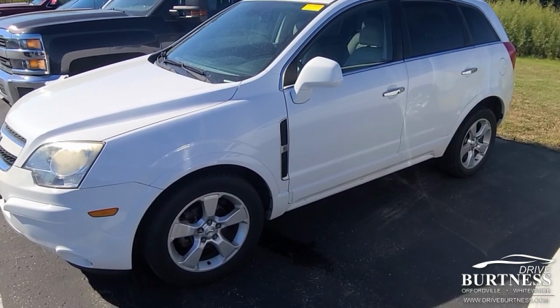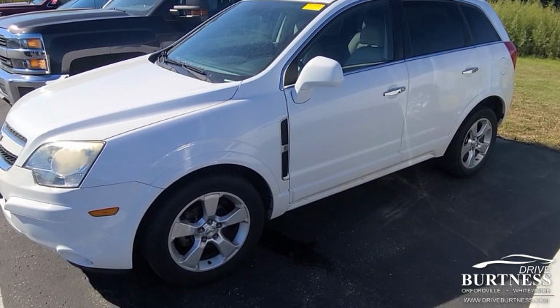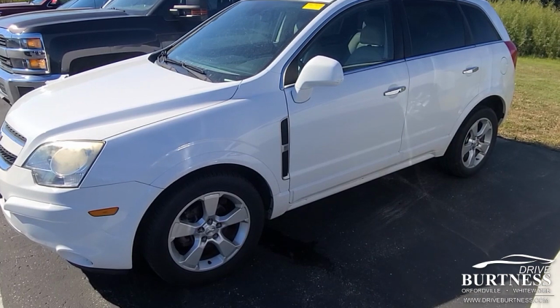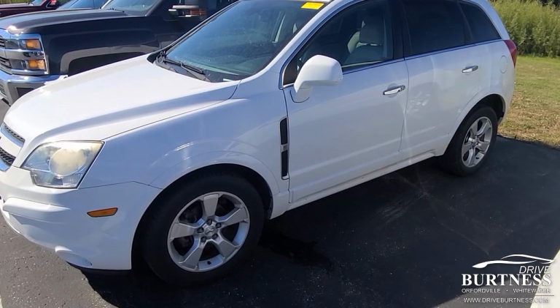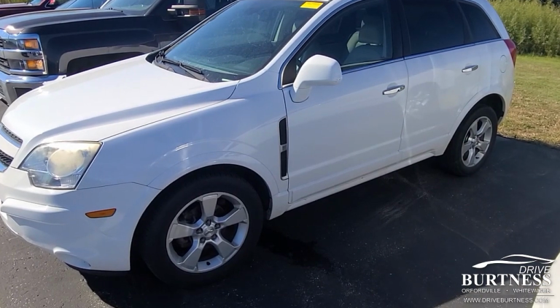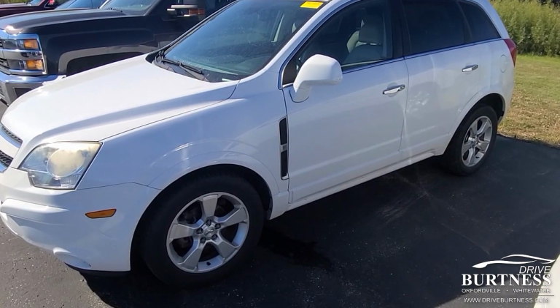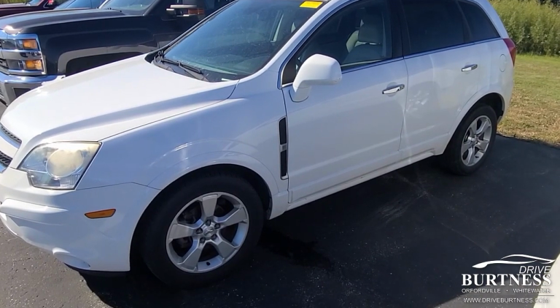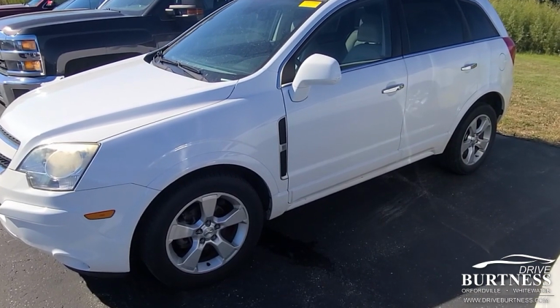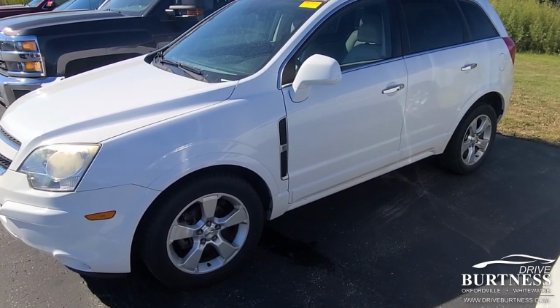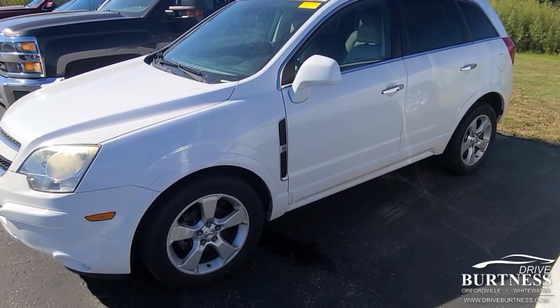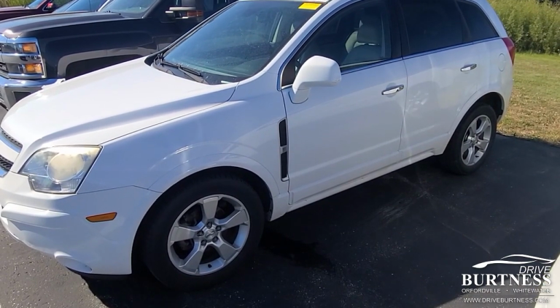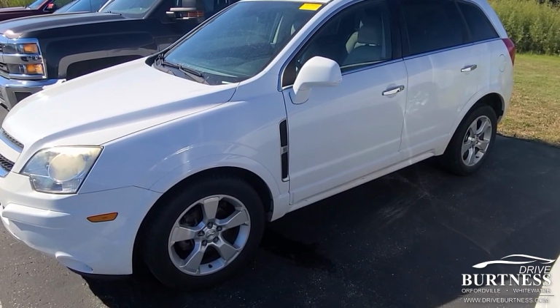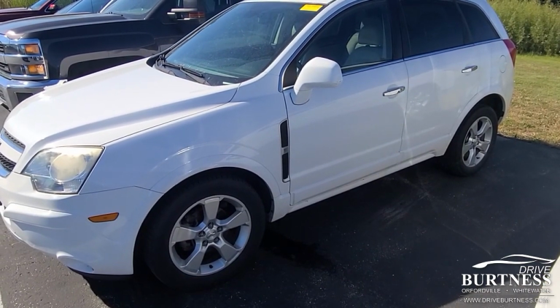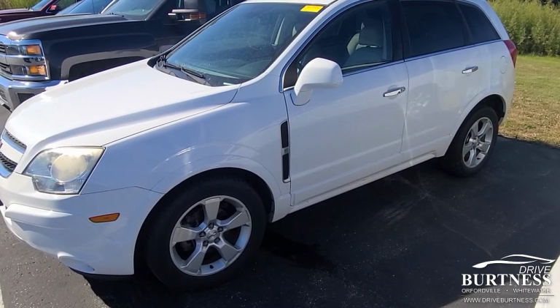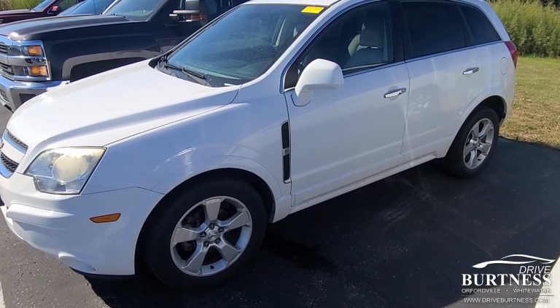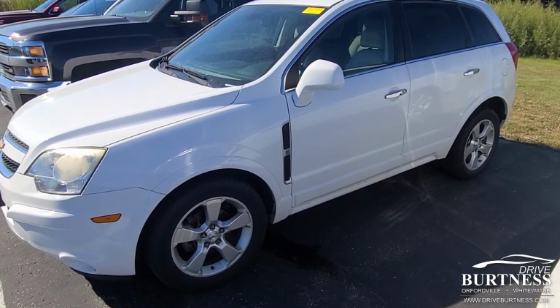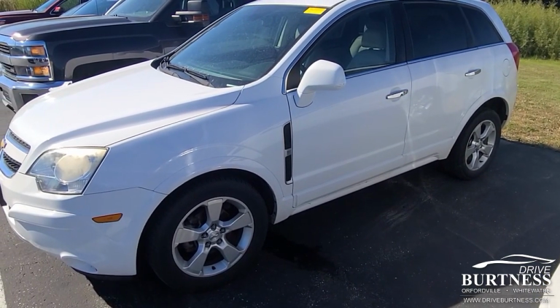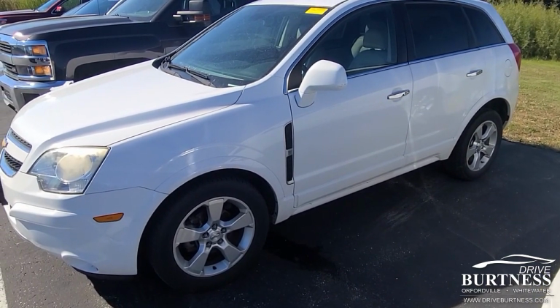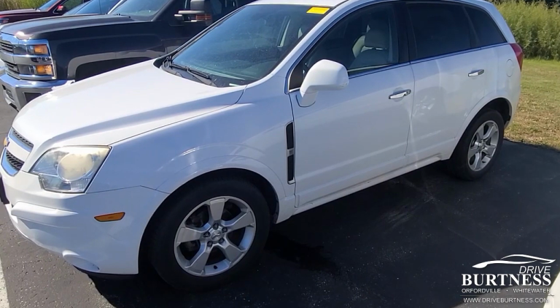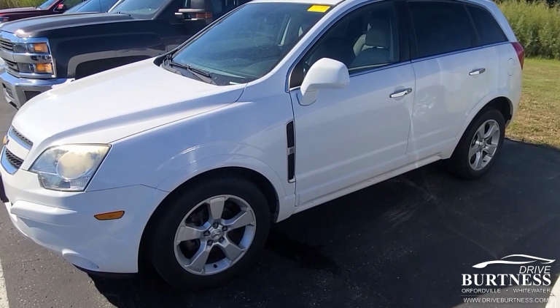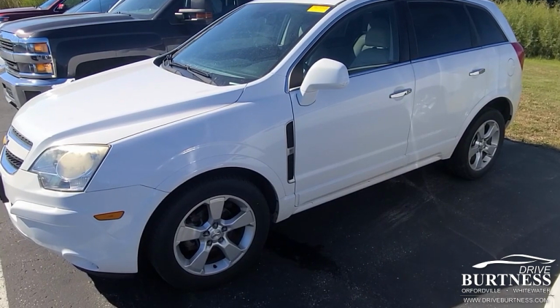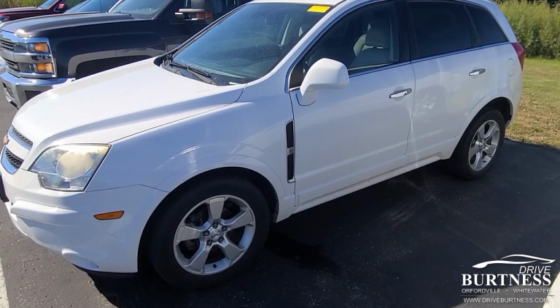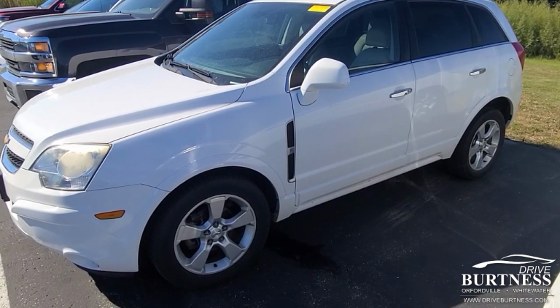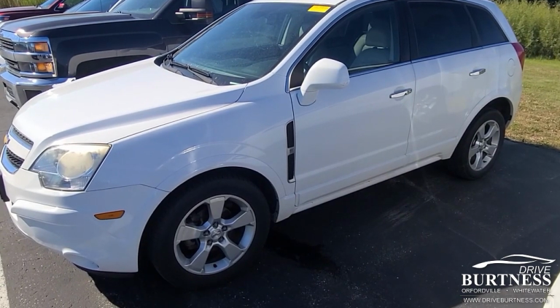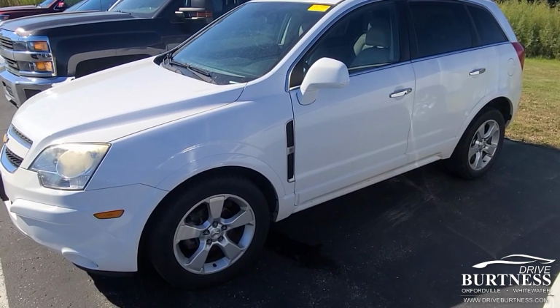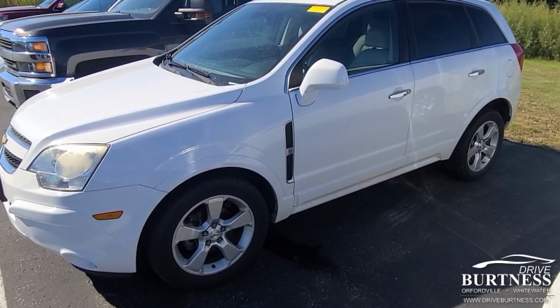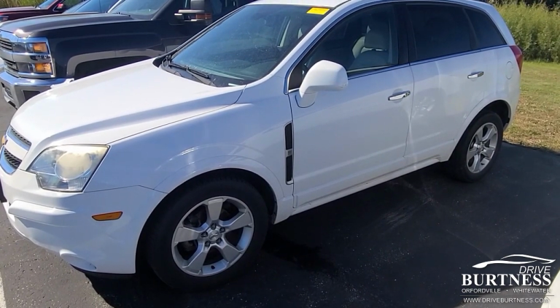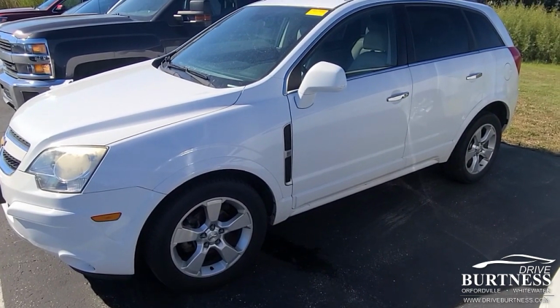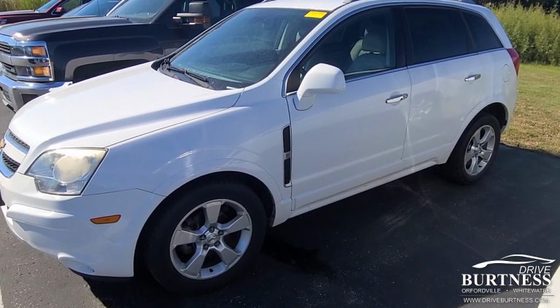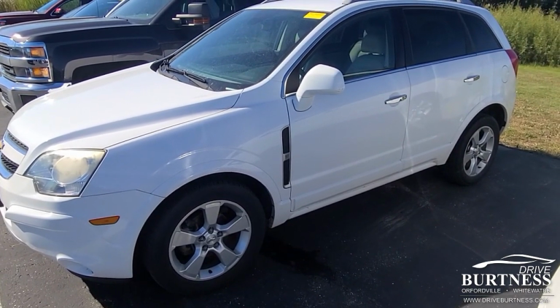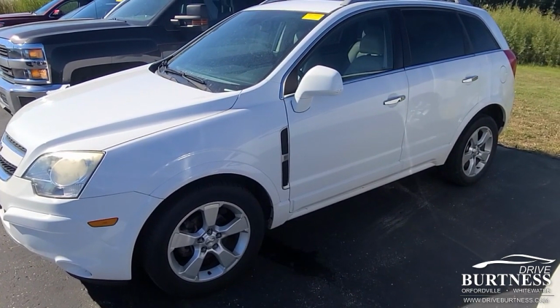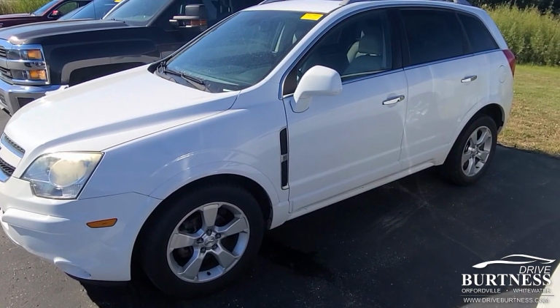I can show it to you as is, and again, we will scrub the heck out of it and it'll look like a million bucks. My direct line, my cell, is 608-921-8001.